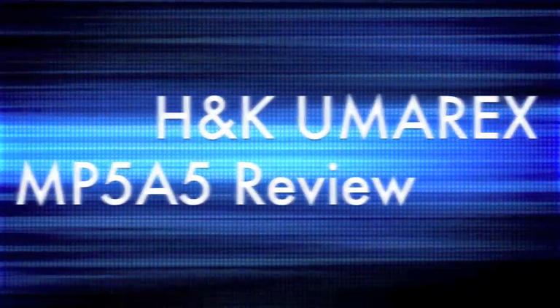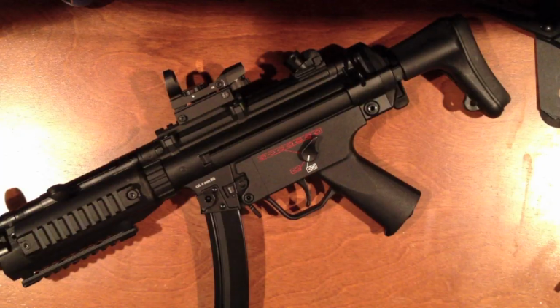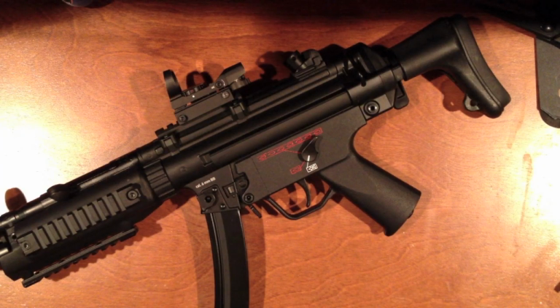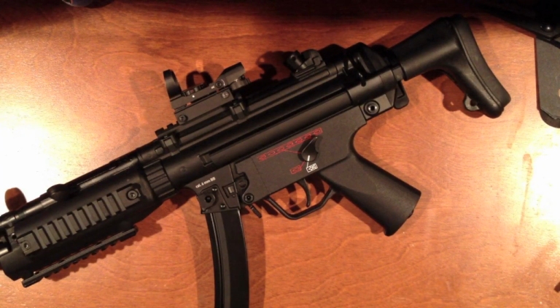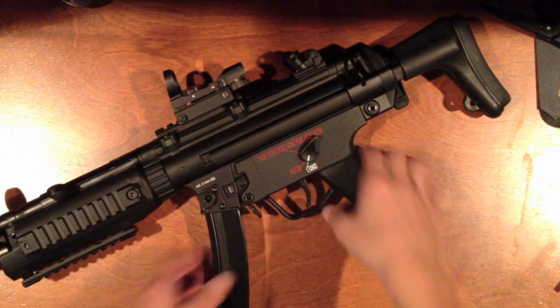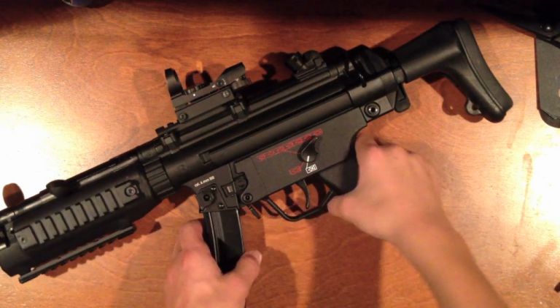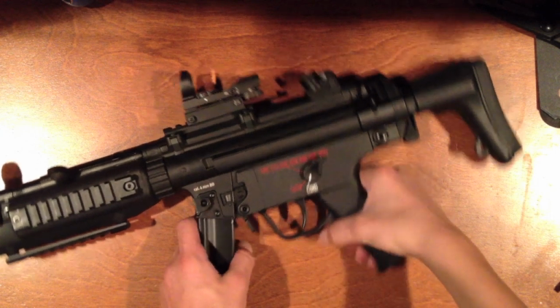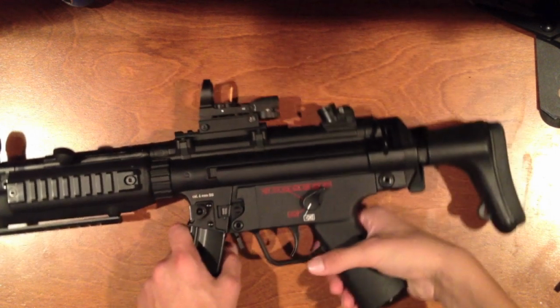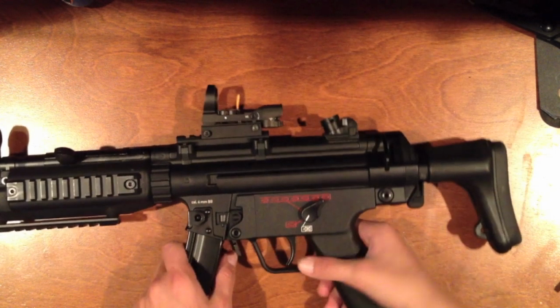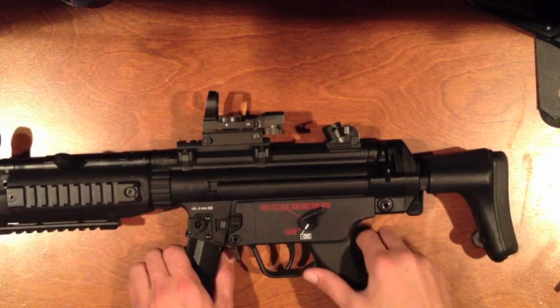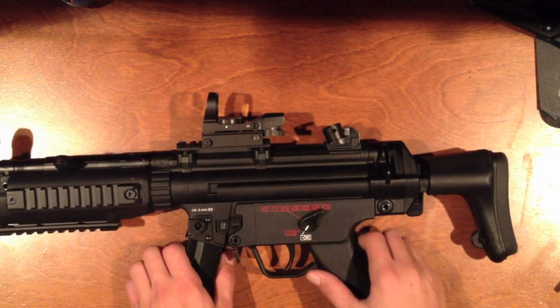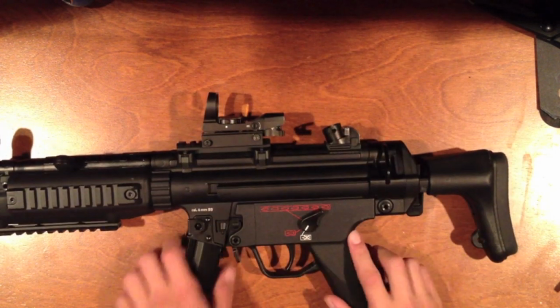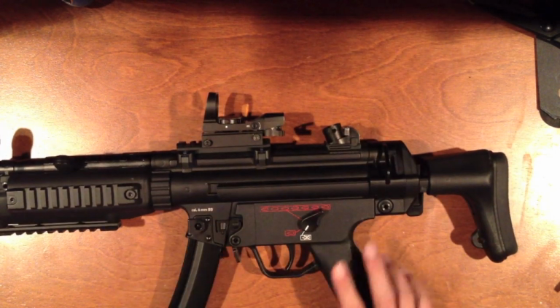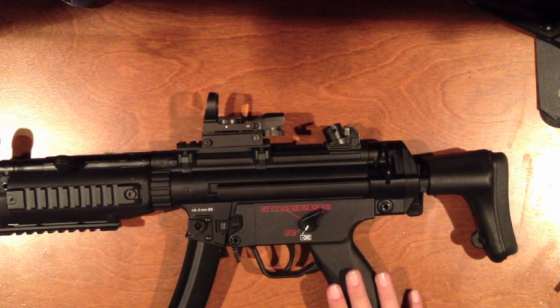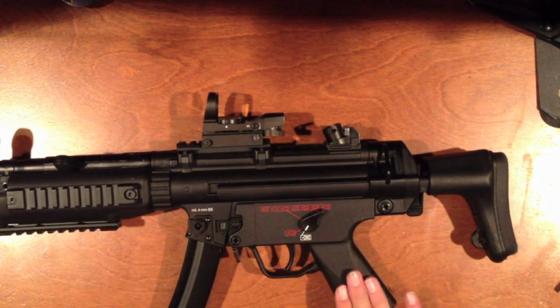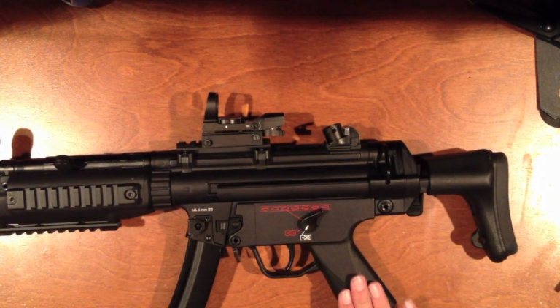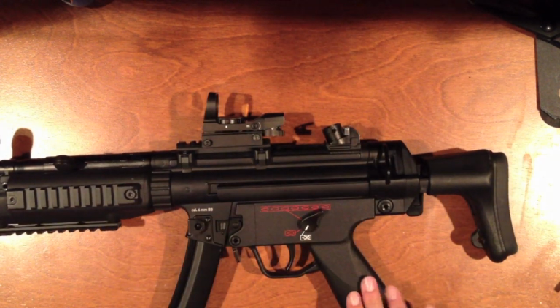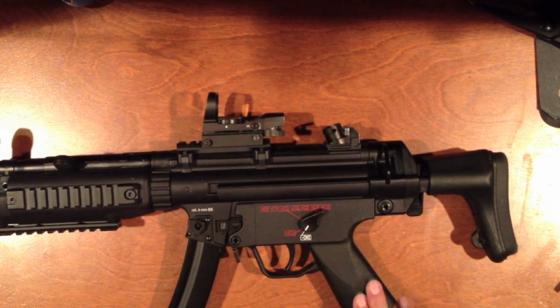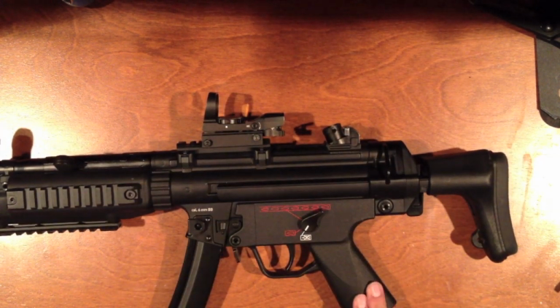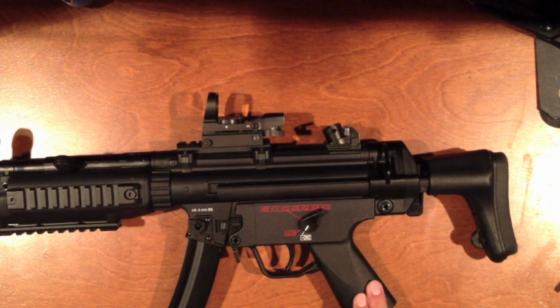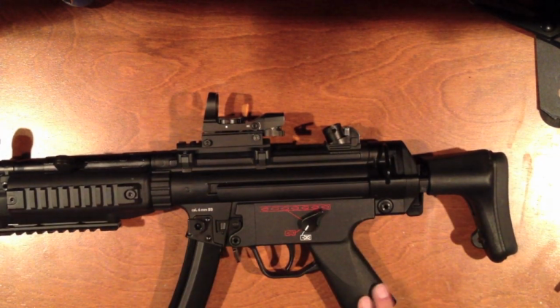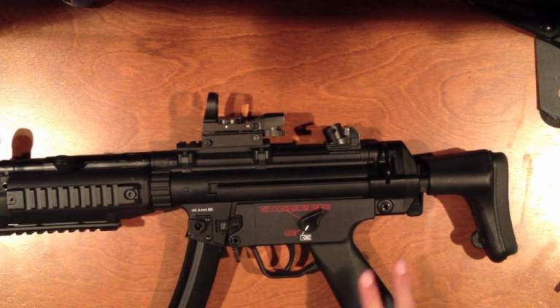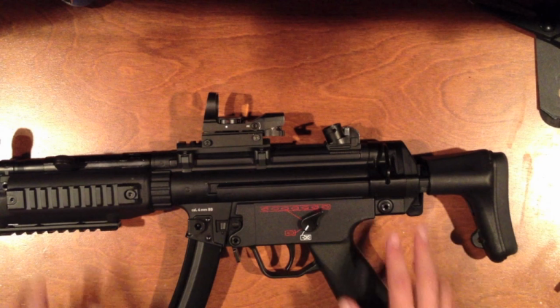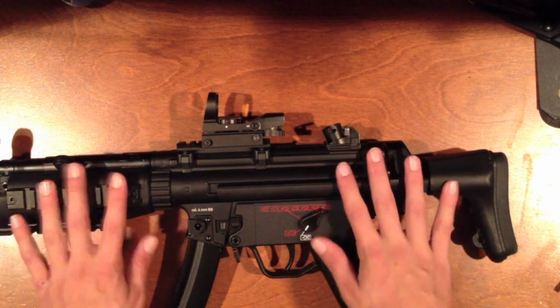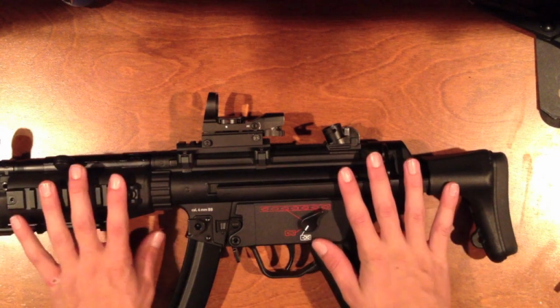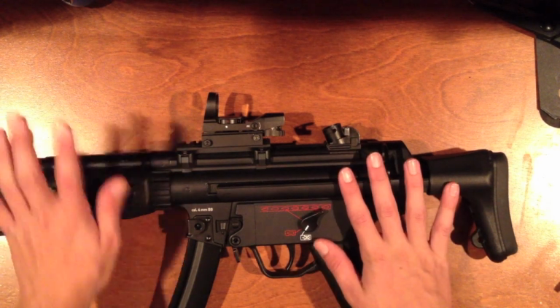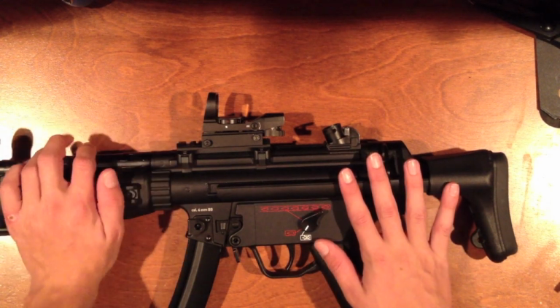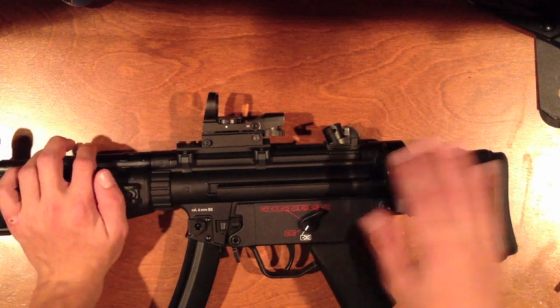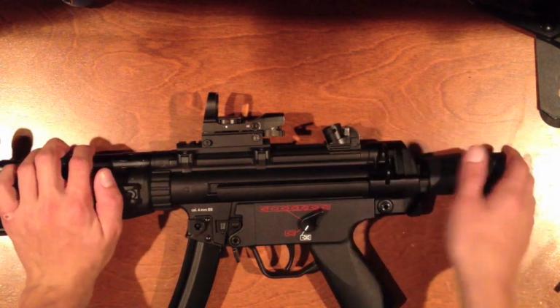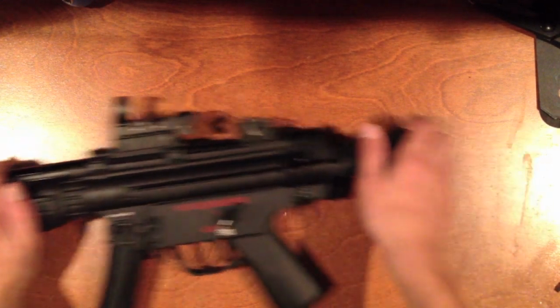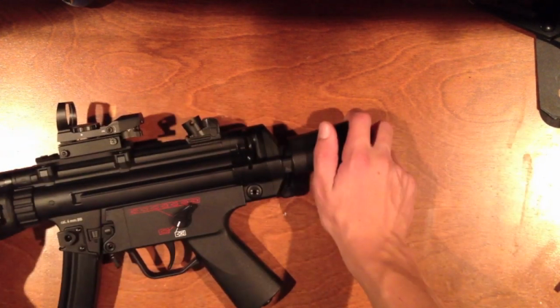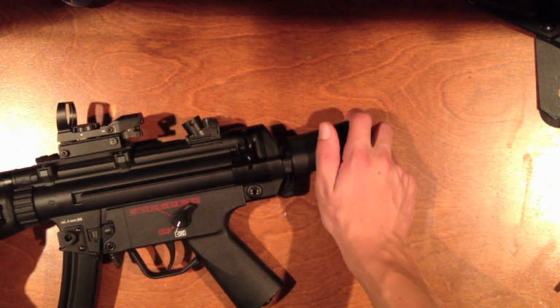Hey guys, Big Apple Airsoft here with a review on the H&K Umarex licensed MP5A5 full metal with the rails and the retractable stock.